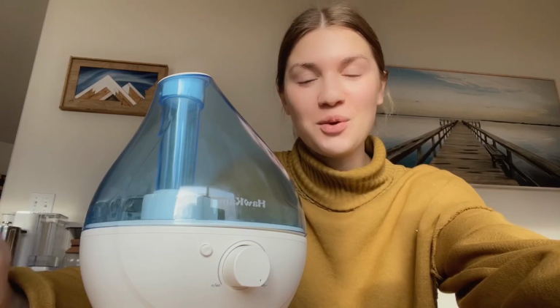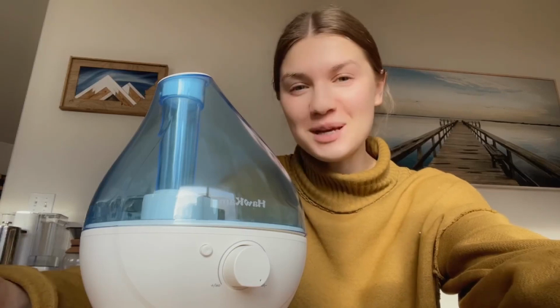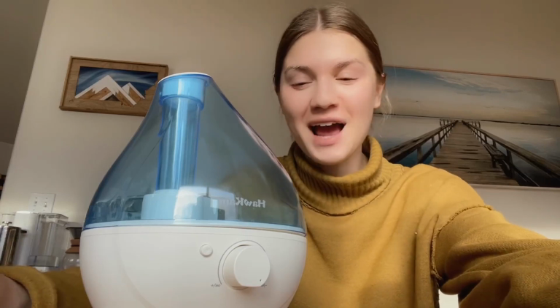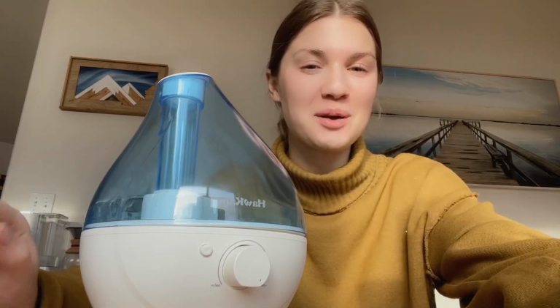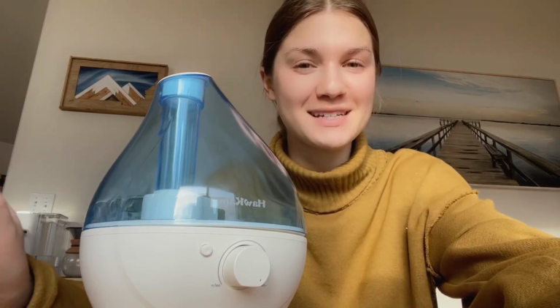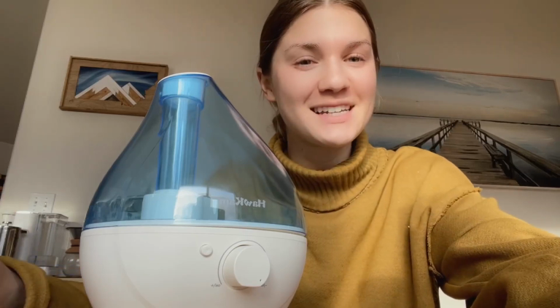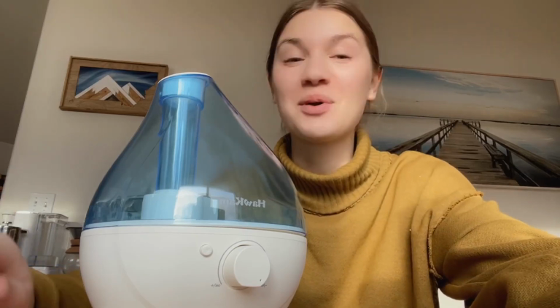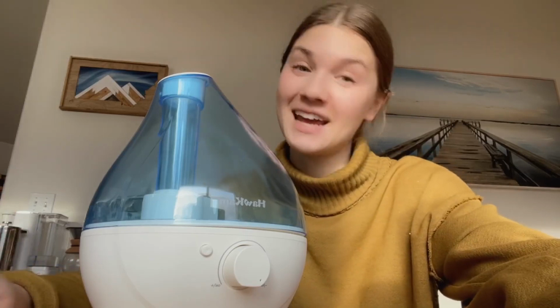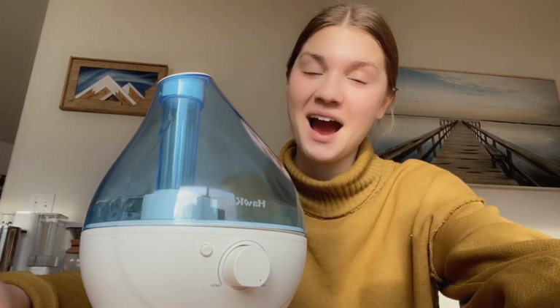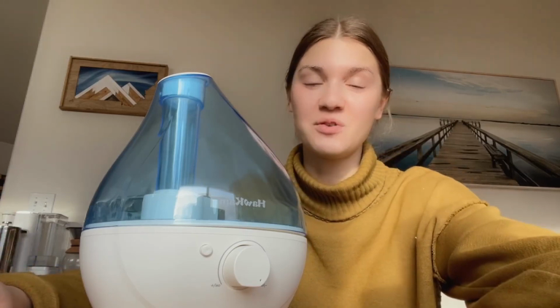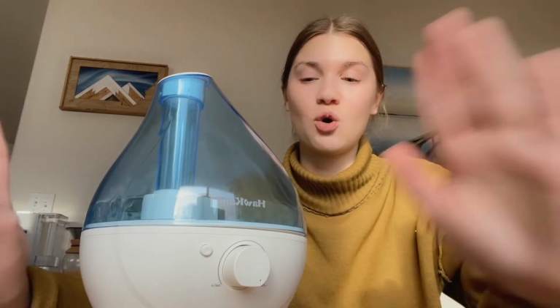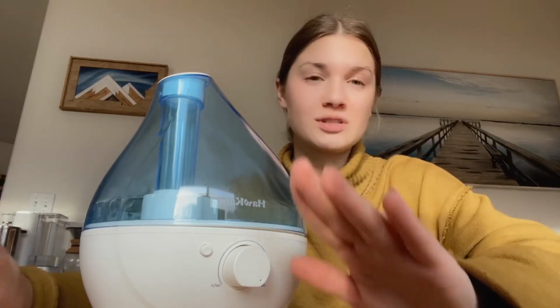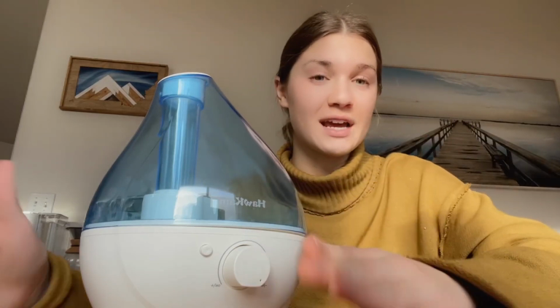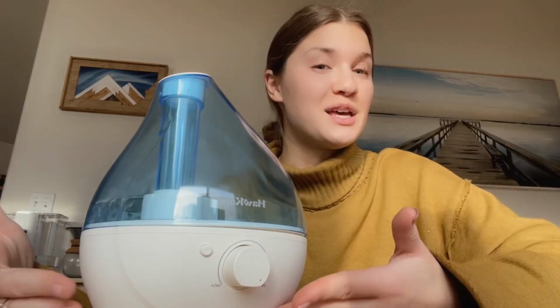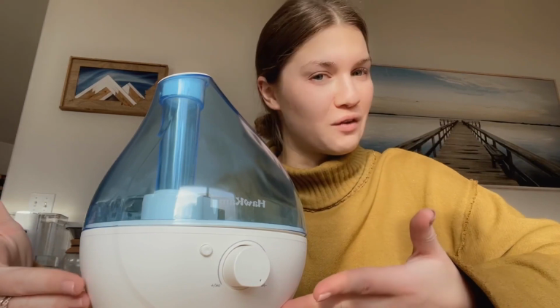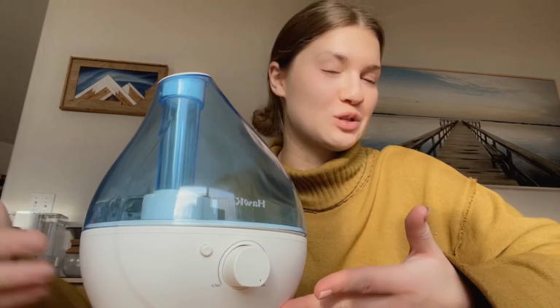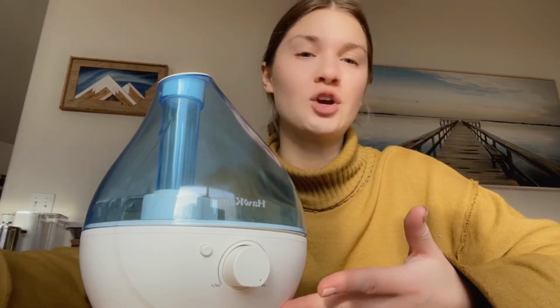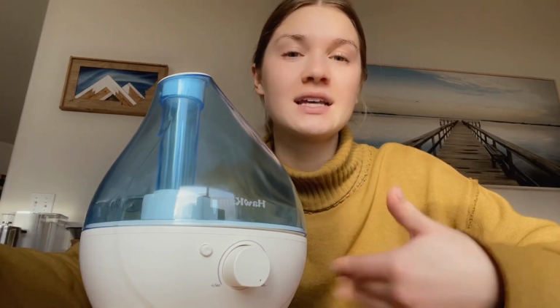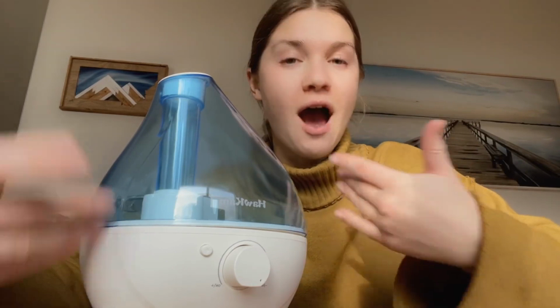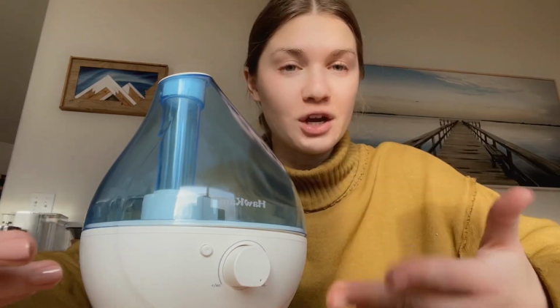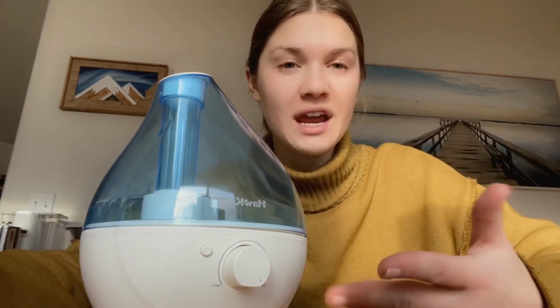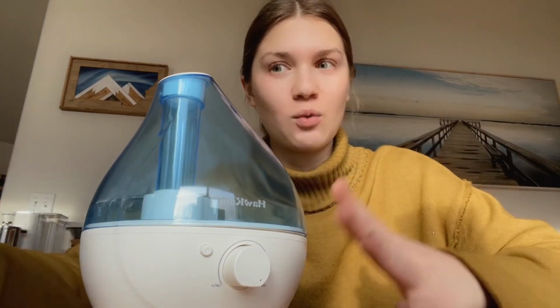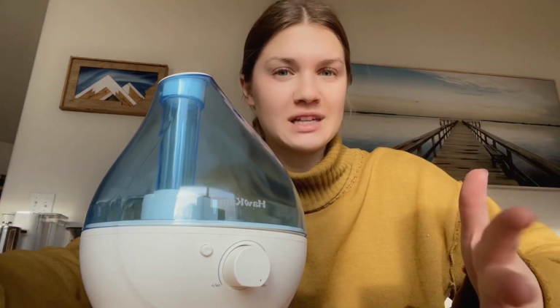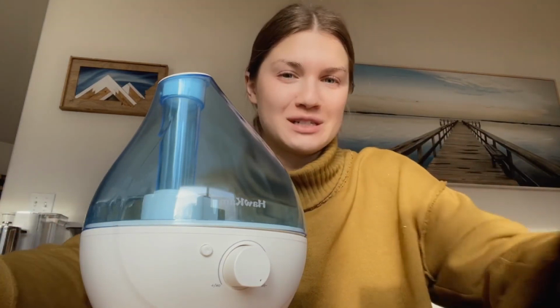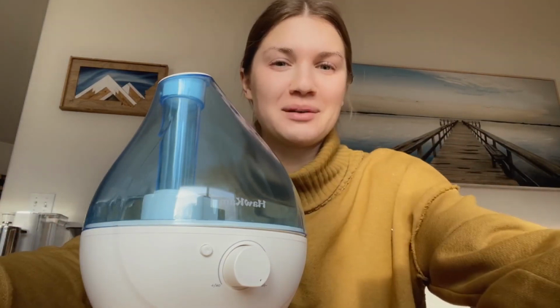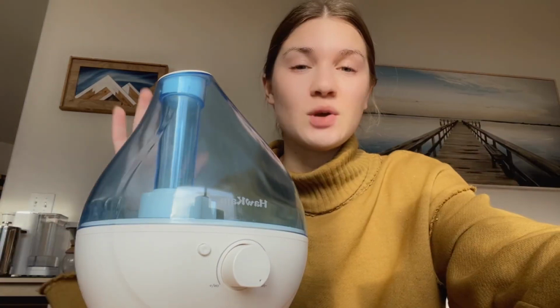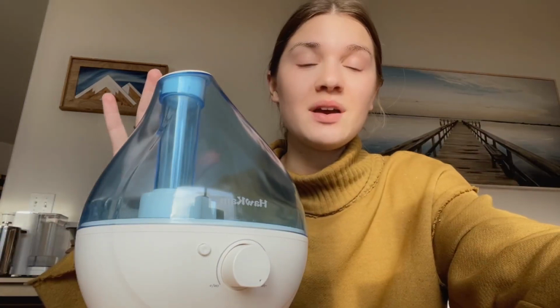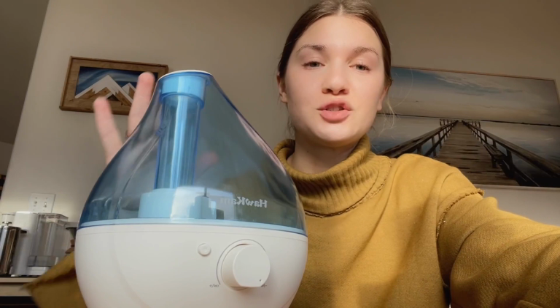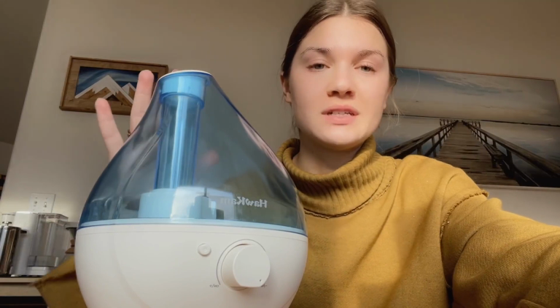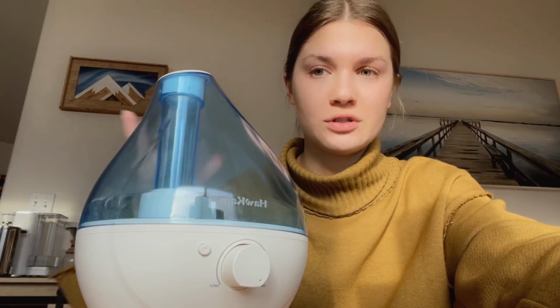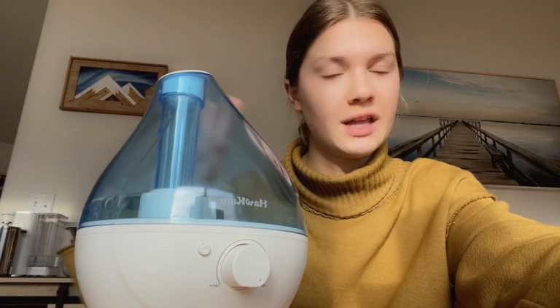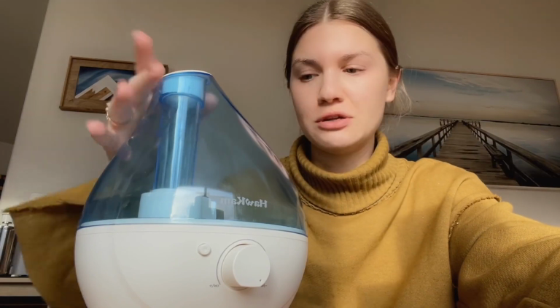What's up you guys? Welcome back to Tally's Takes where today I am reviewing an ultrasonic humidifier. So I'm going to show you guys how to get it going and then what it looks like once it's going. I love it because it's super simple to fill up and use.